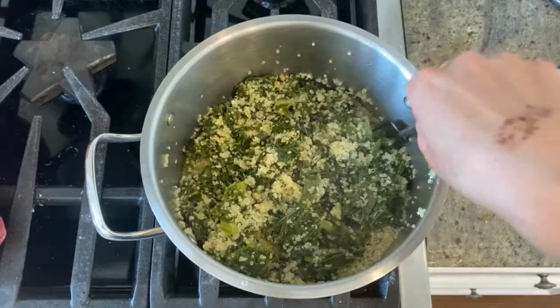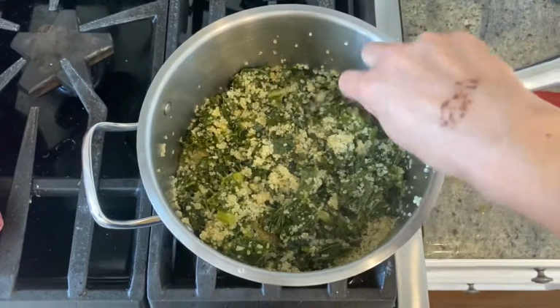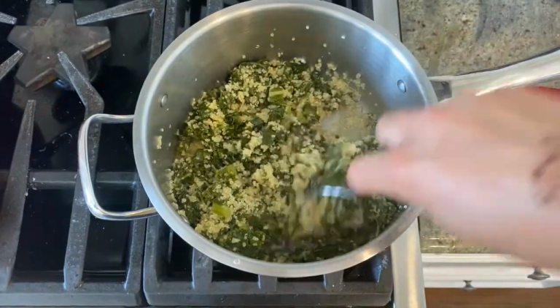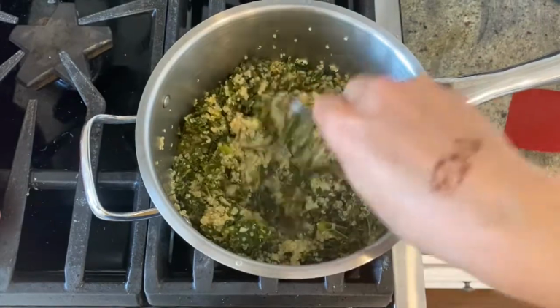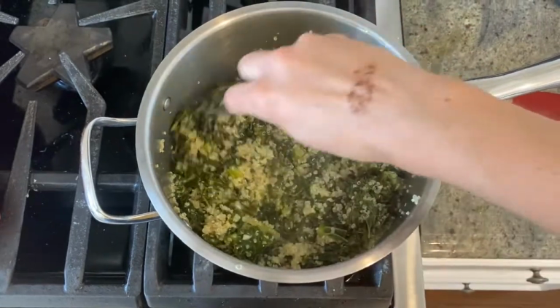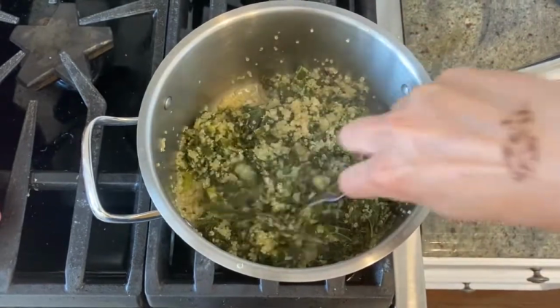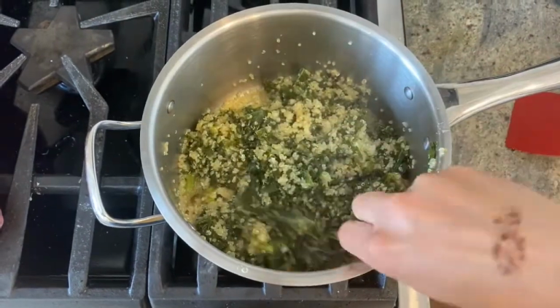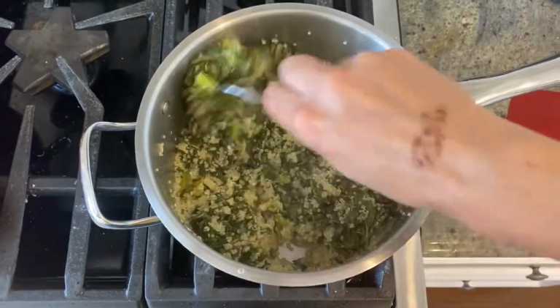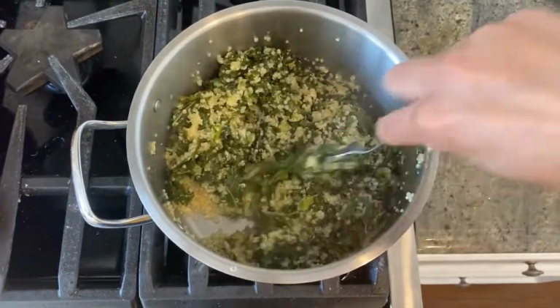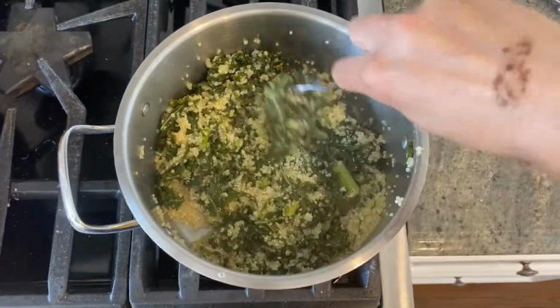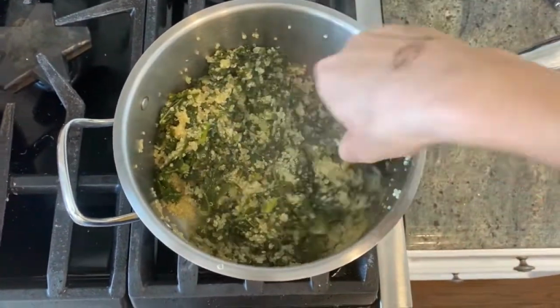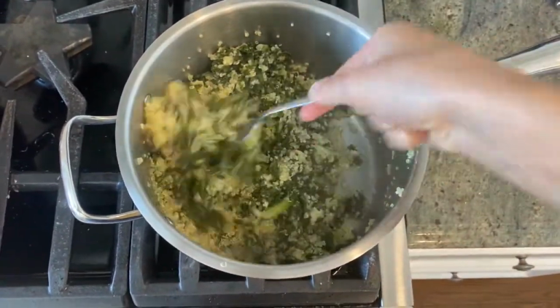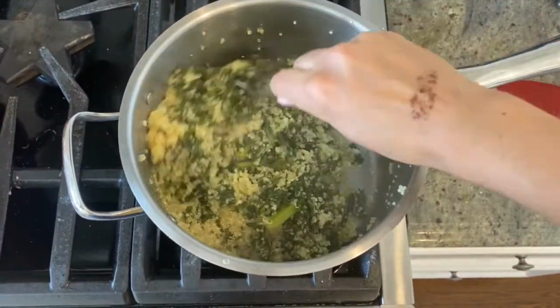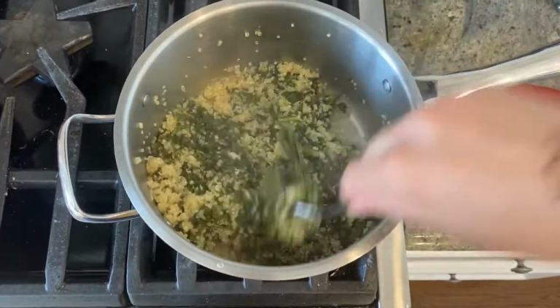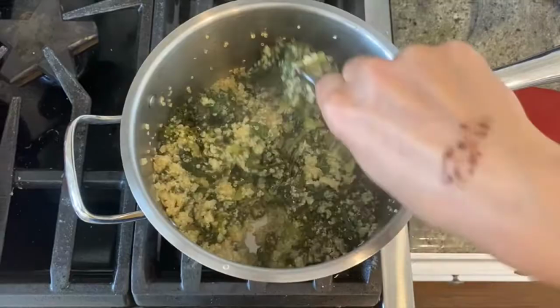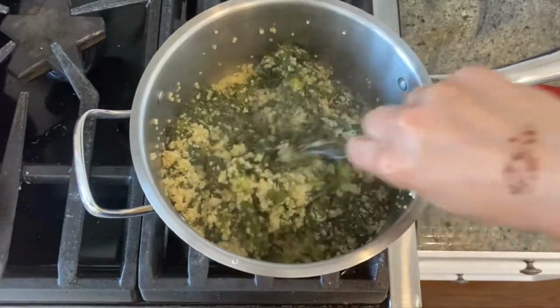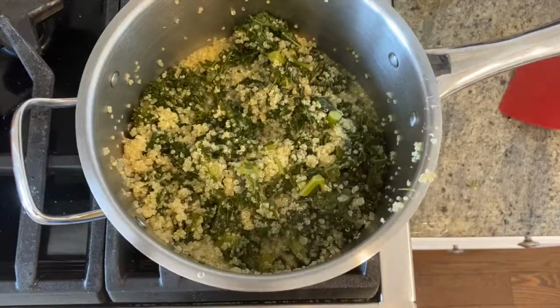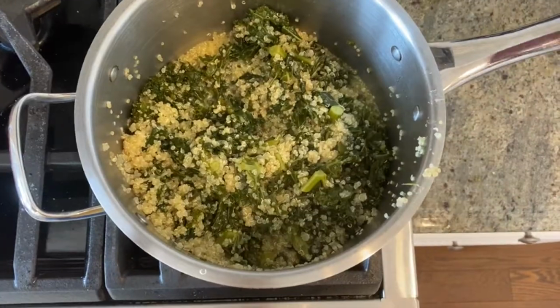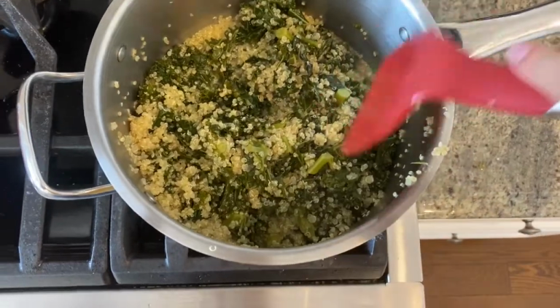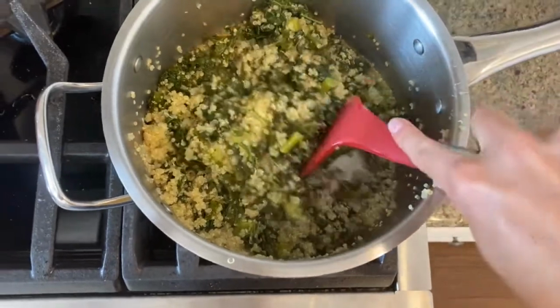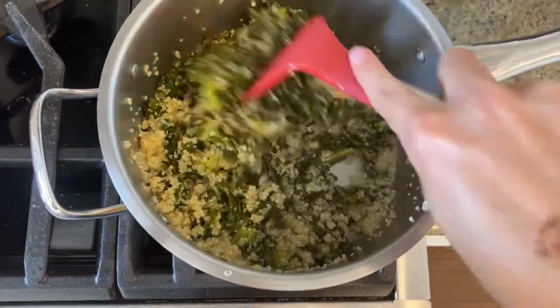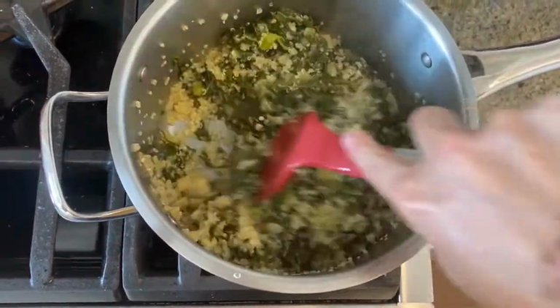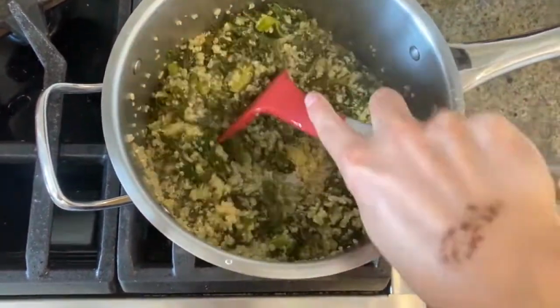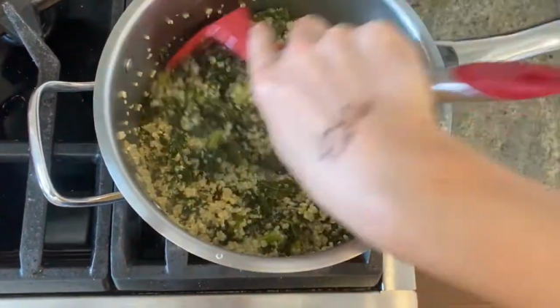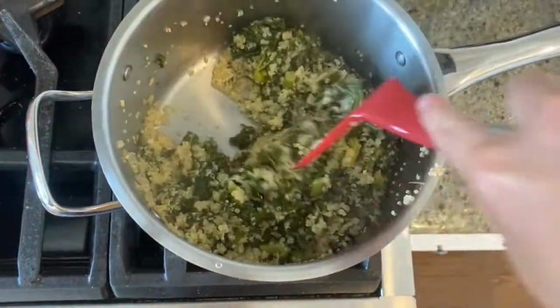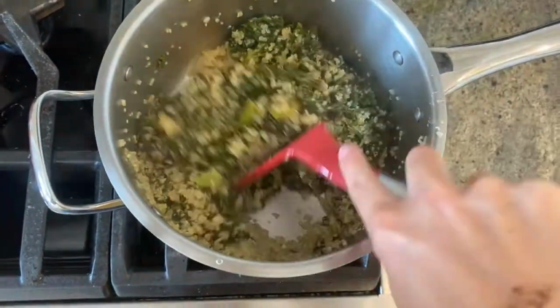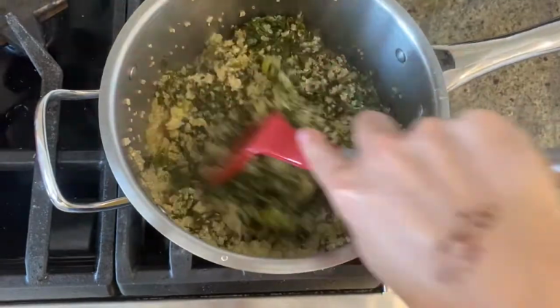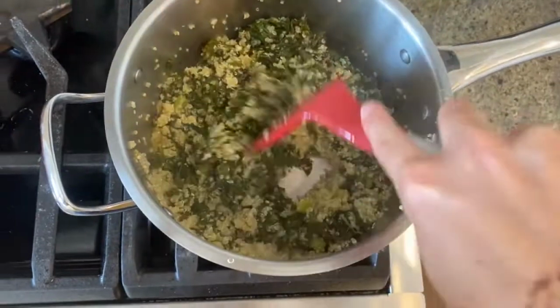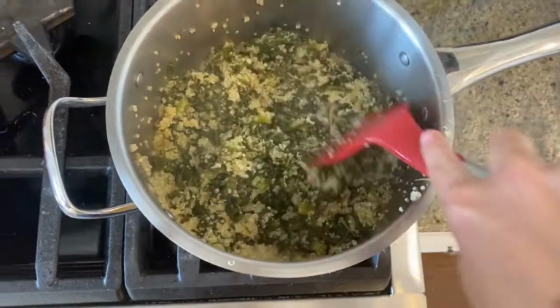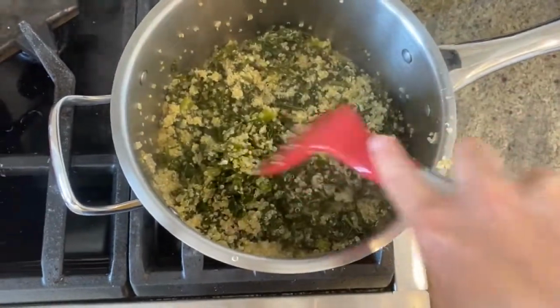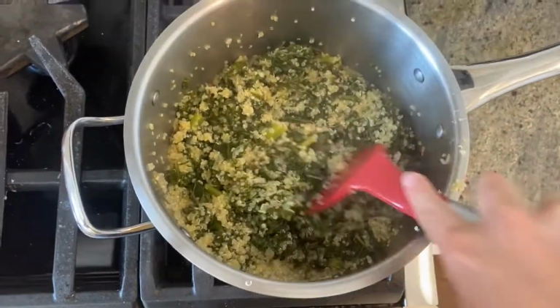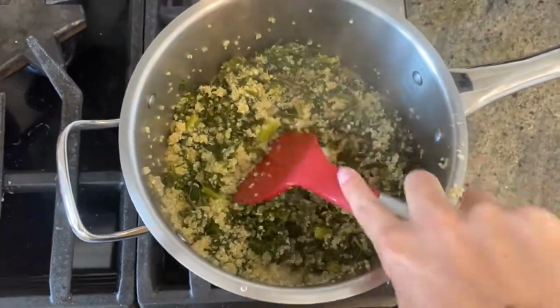When the 15 minutes are up, remove the lid and use a fork to fluff the quinoa. If there is a considerable amount of broth left, put the lid back on and let it simmer for a few more minutes. If there's only a little bit of broth left, you can just sauté the quinoa for a few more minutes.